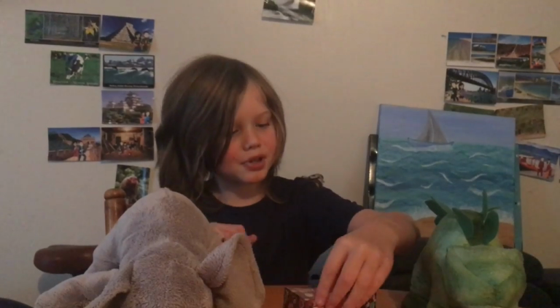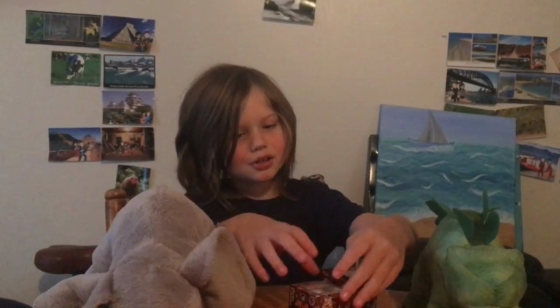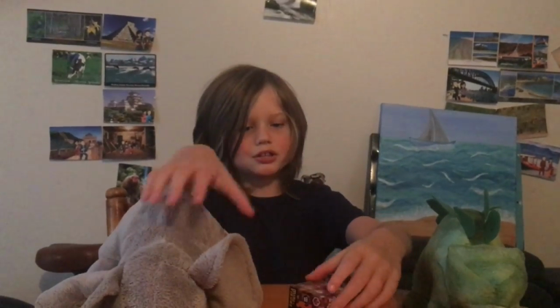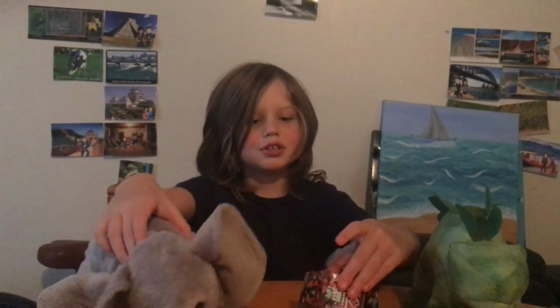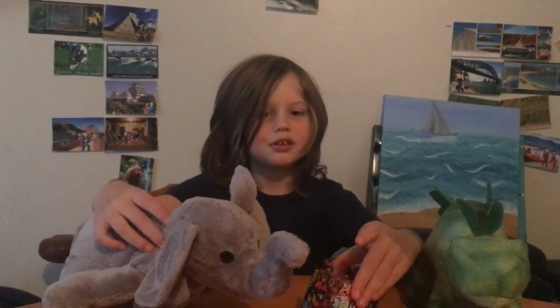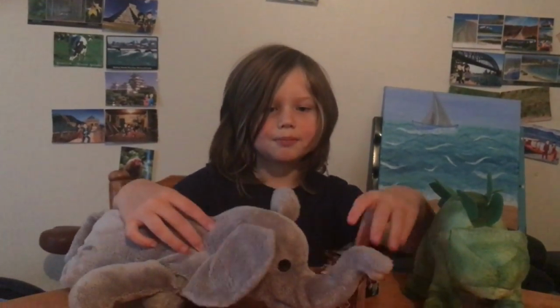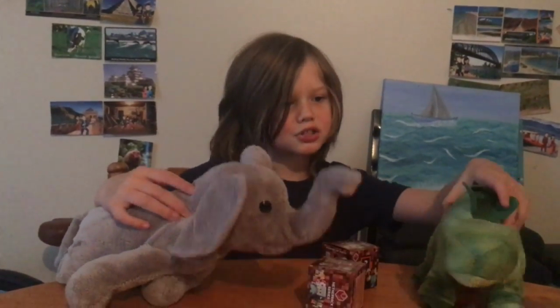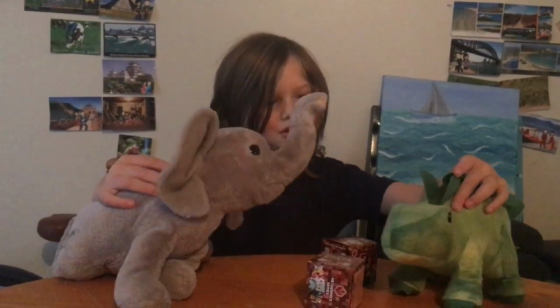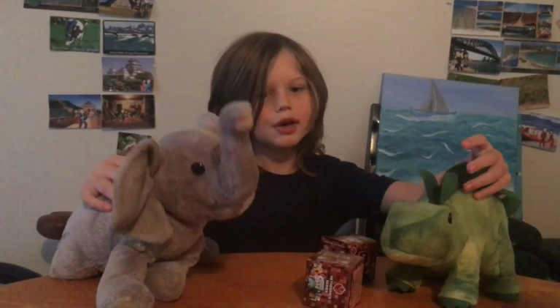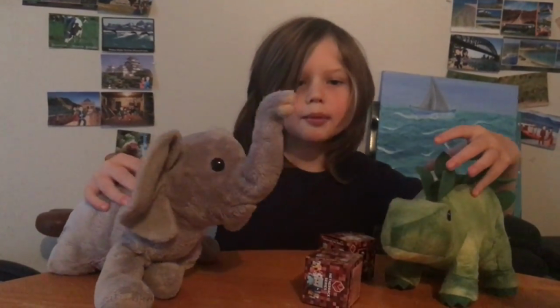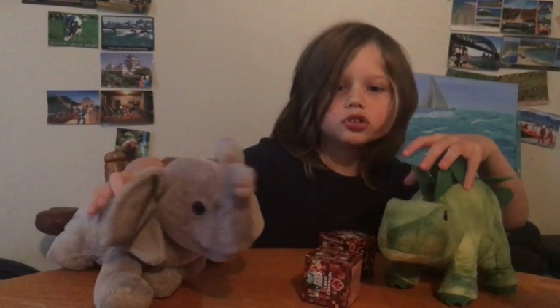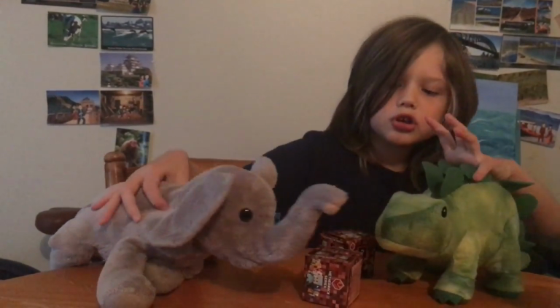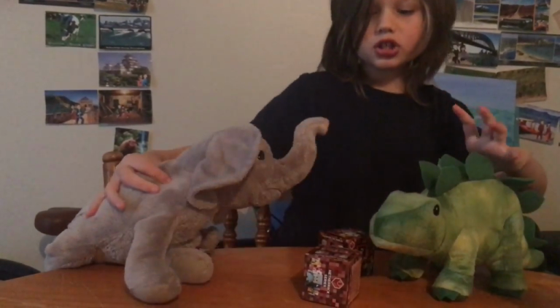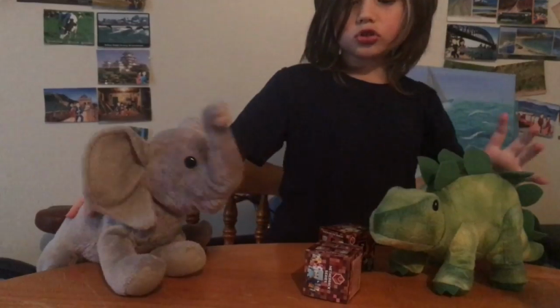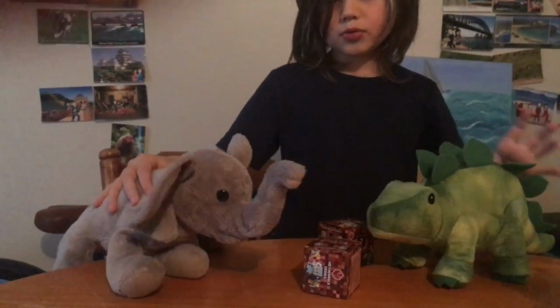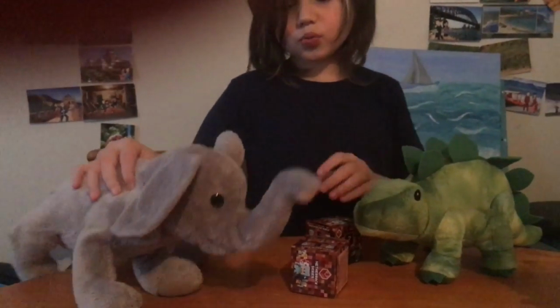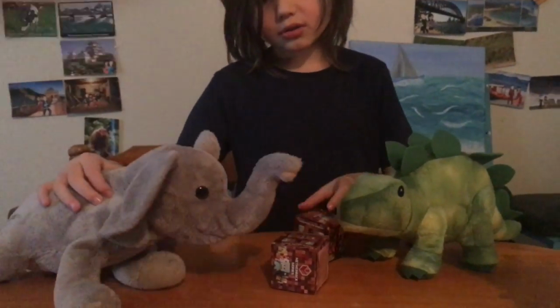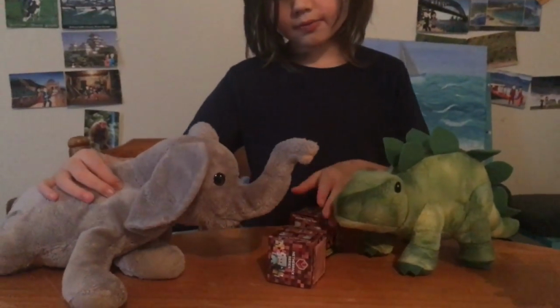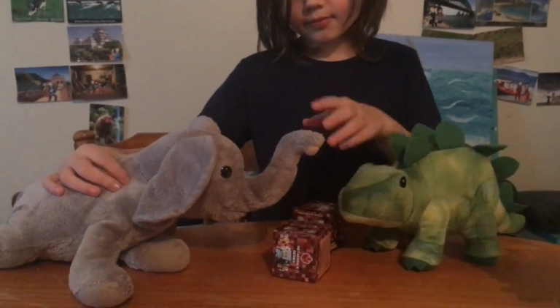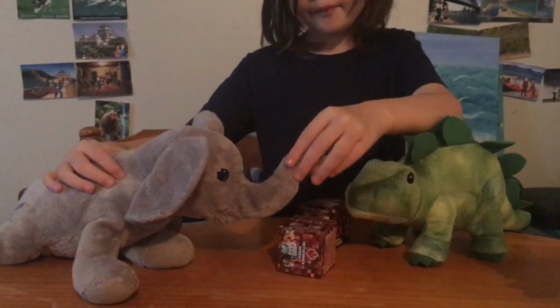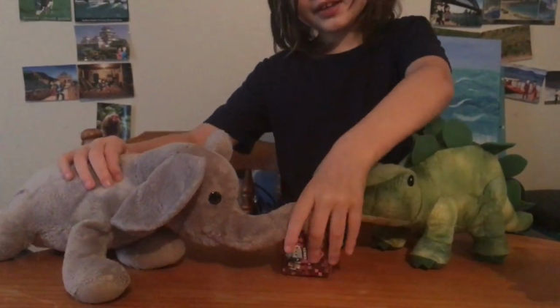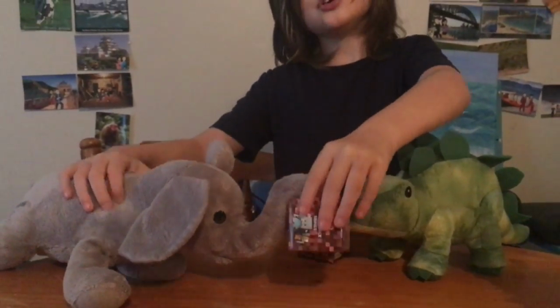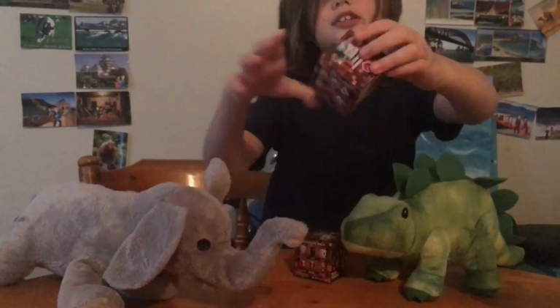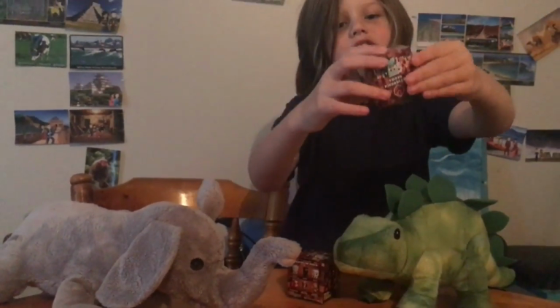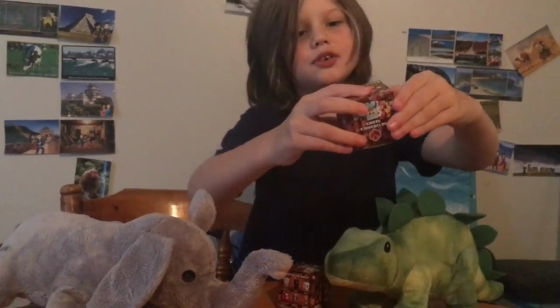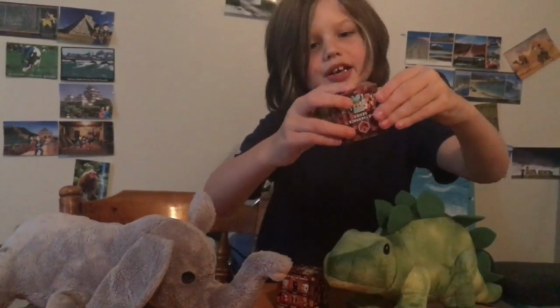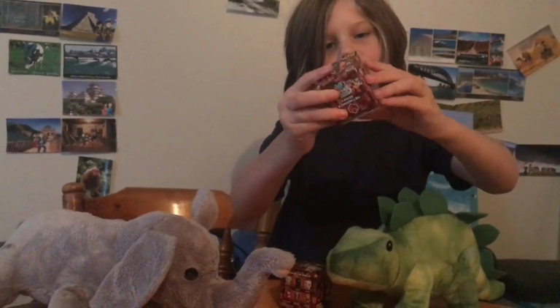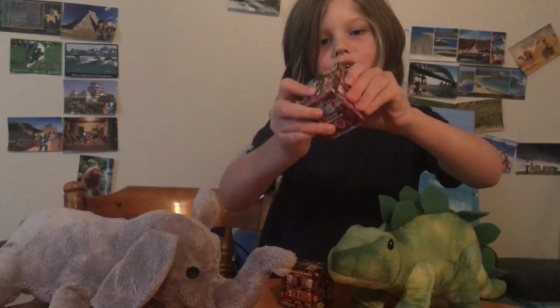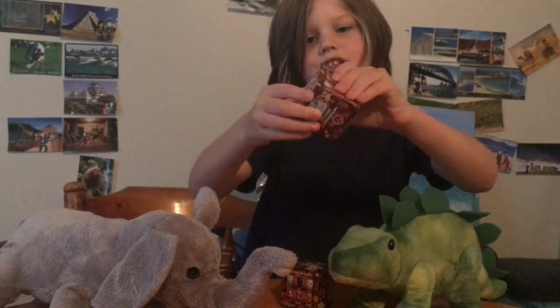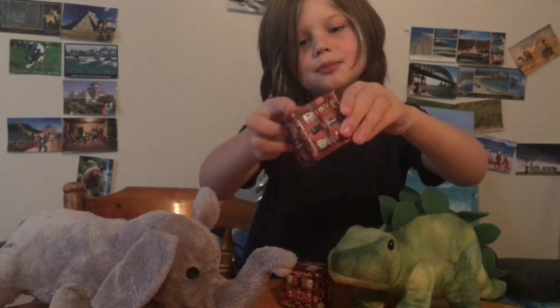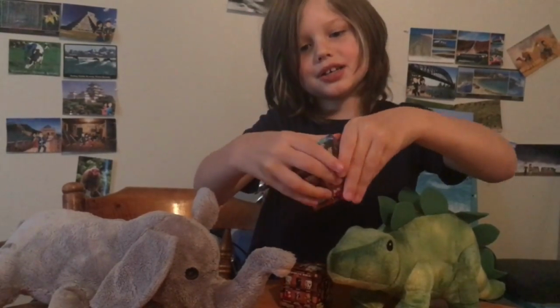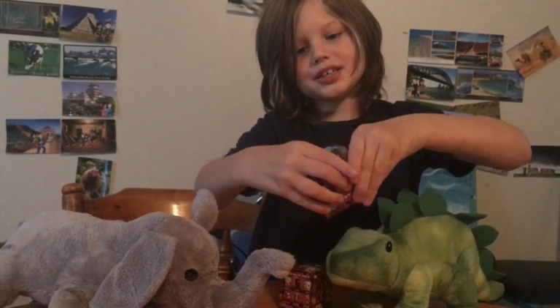But let's unbox it. Let me choose Trunky to choose which one. Trunky chosen this one, so let's unbox it.